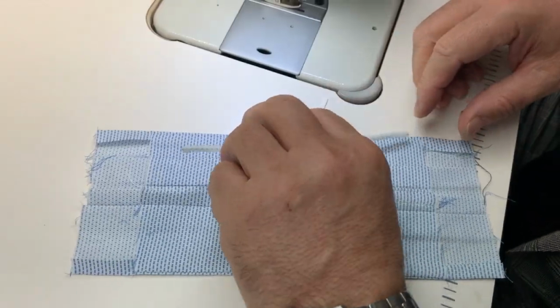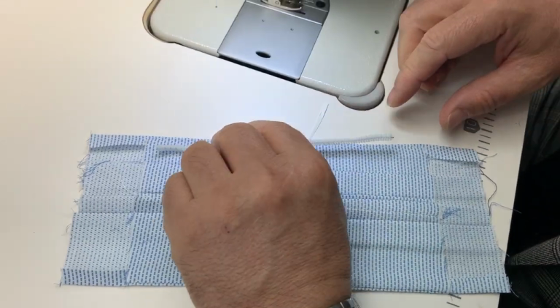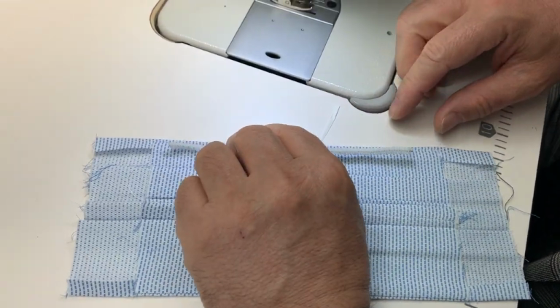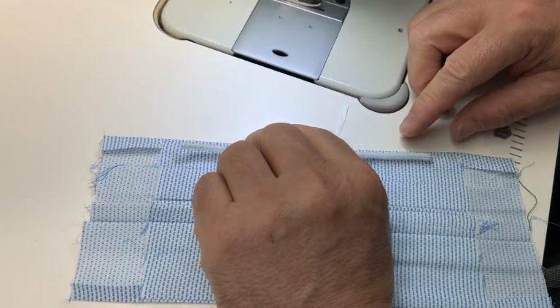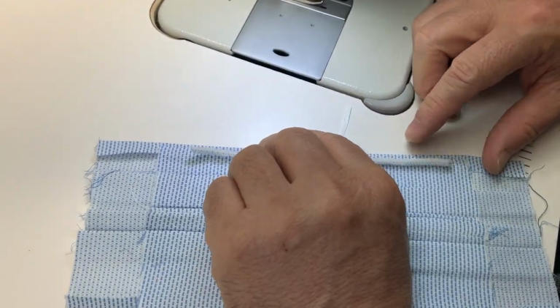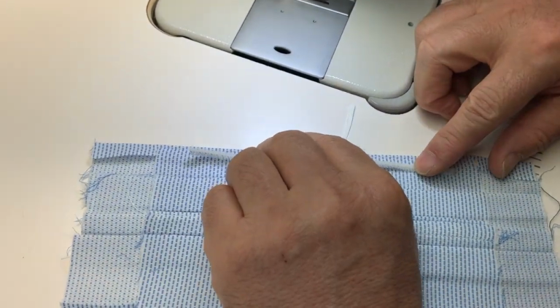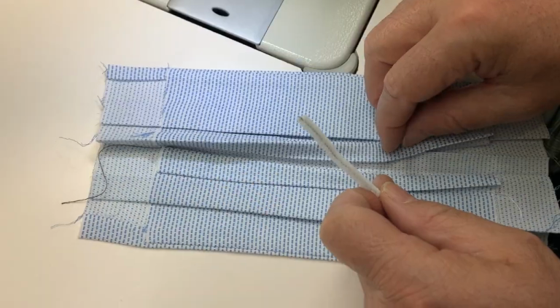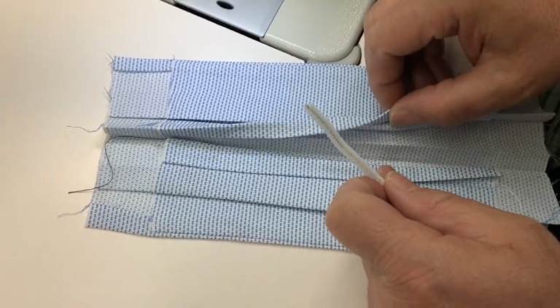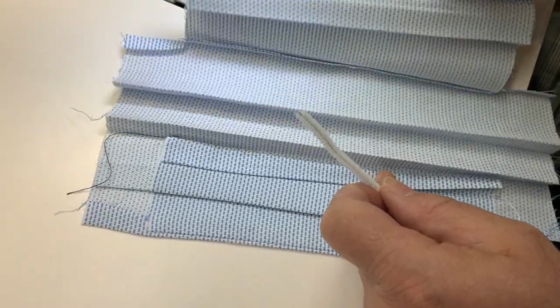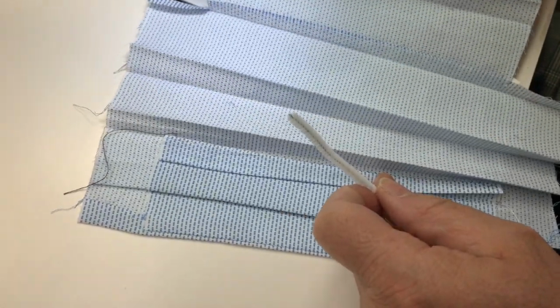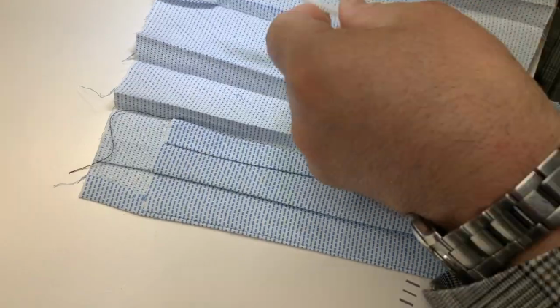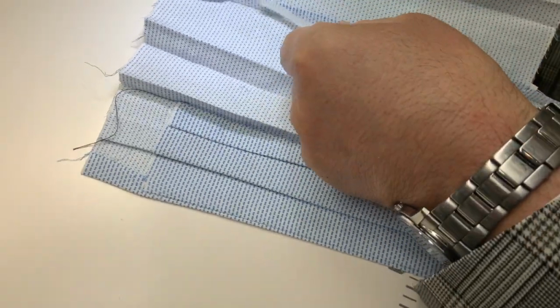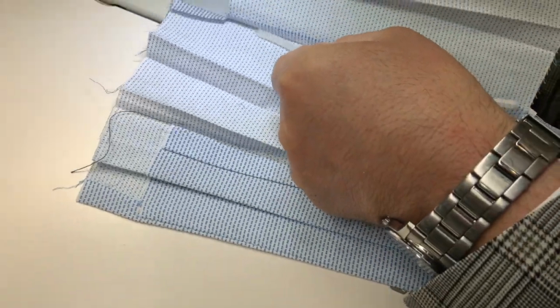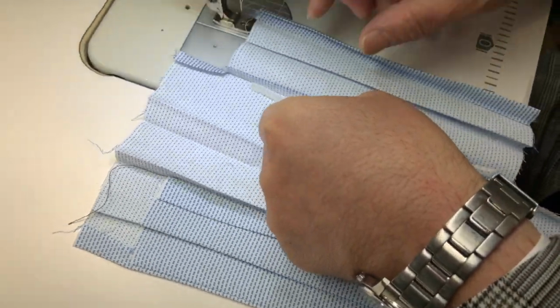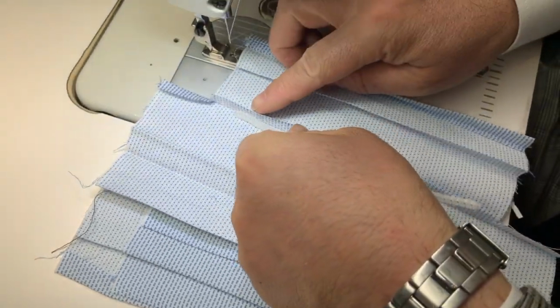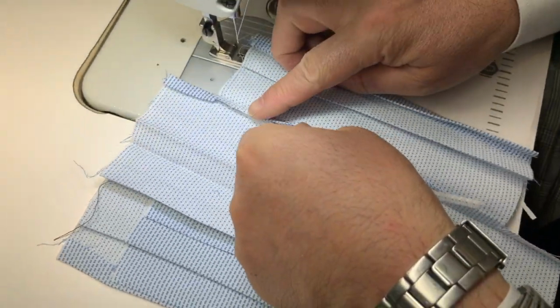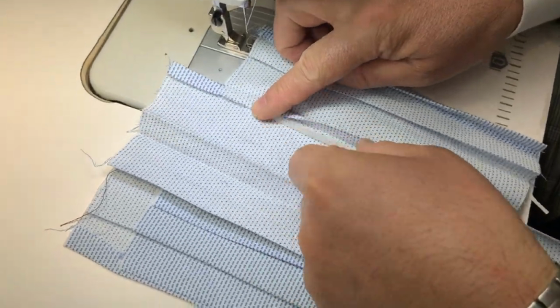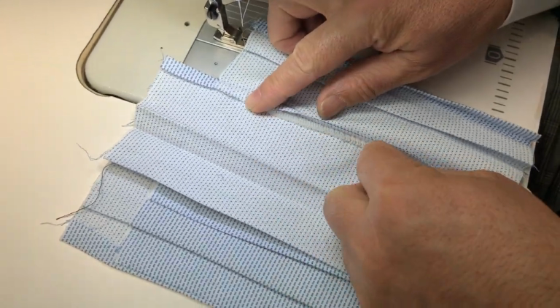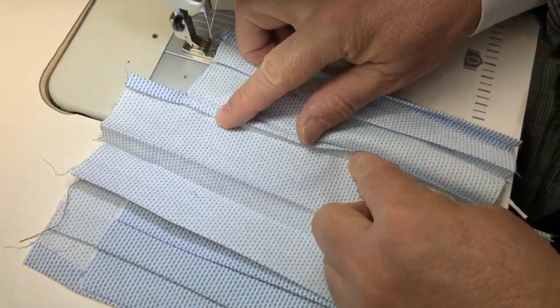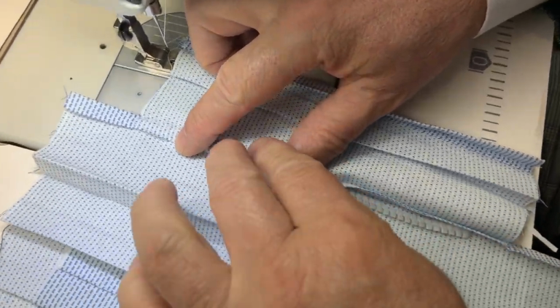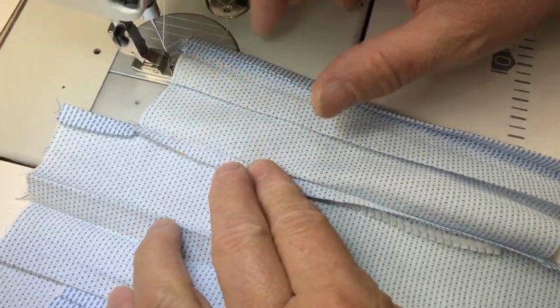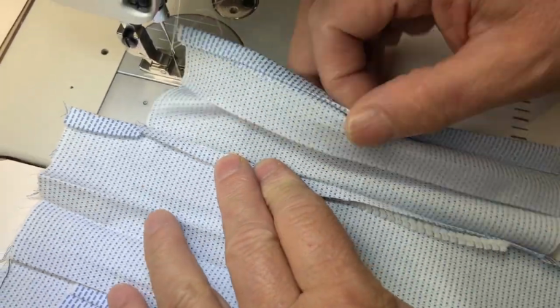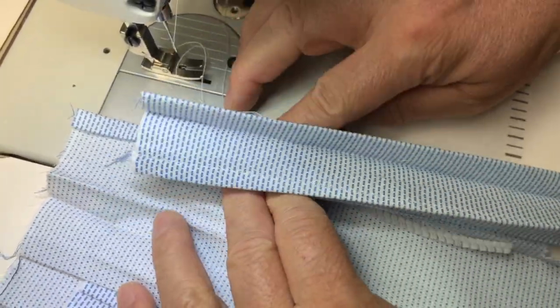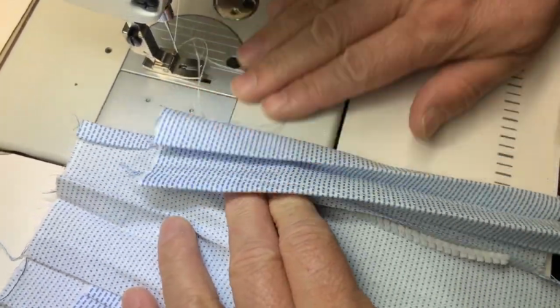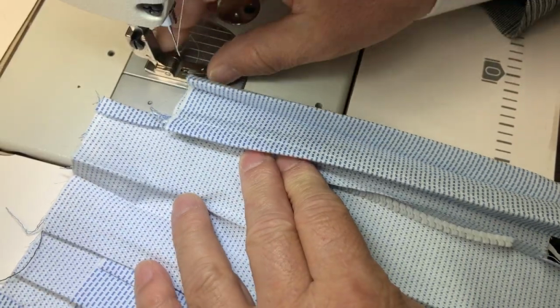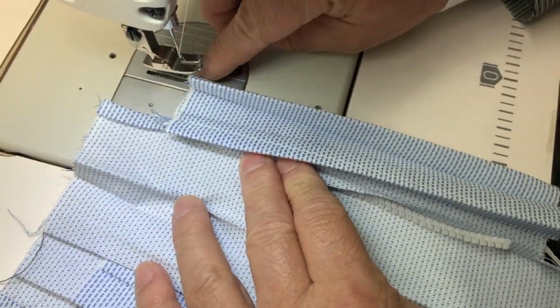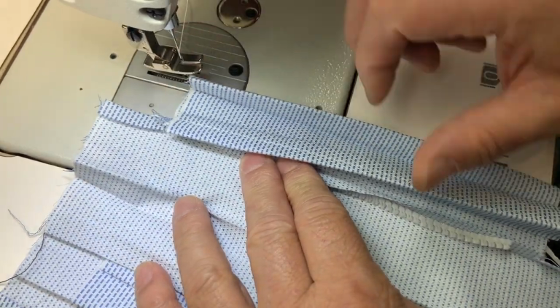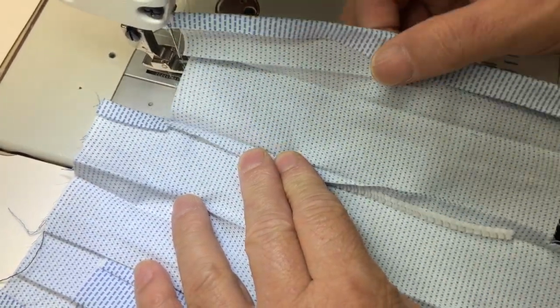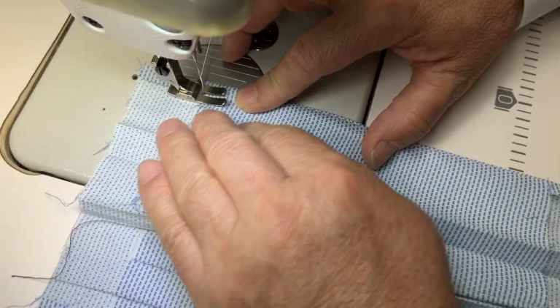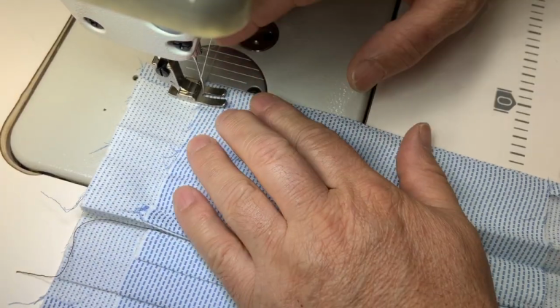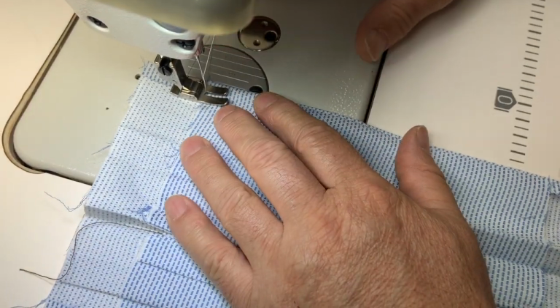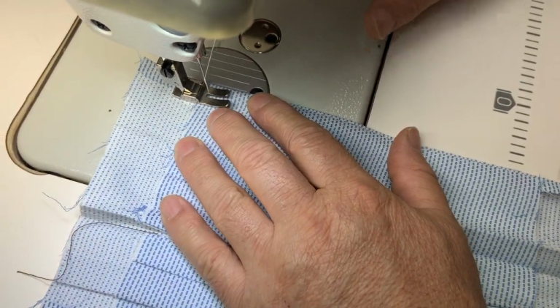The next step is to insert the pipe cleaner. We insert it on the inside, over that quarter-inch fold that we made, and now we stitch it in place.